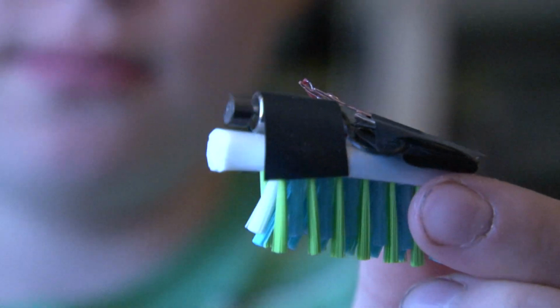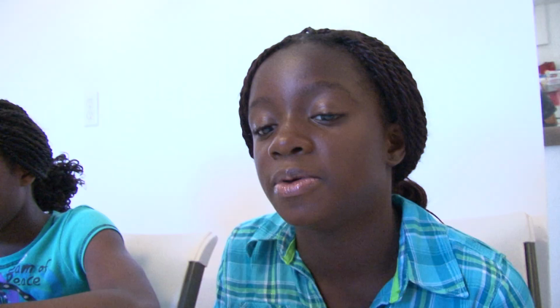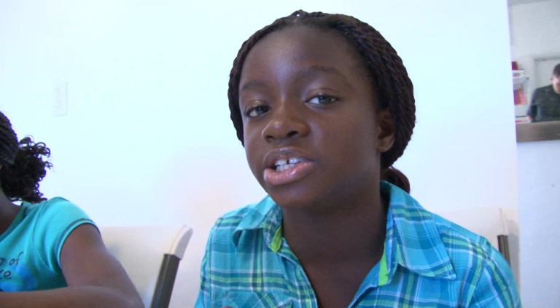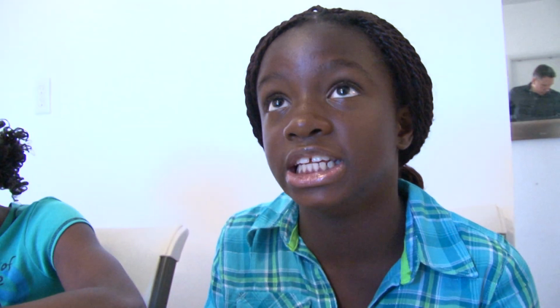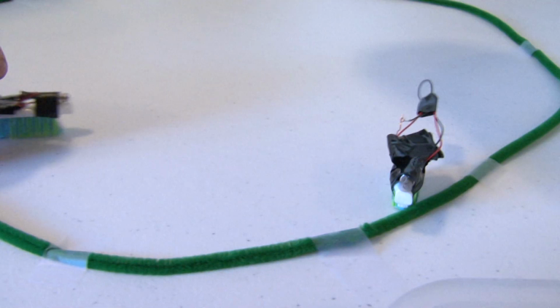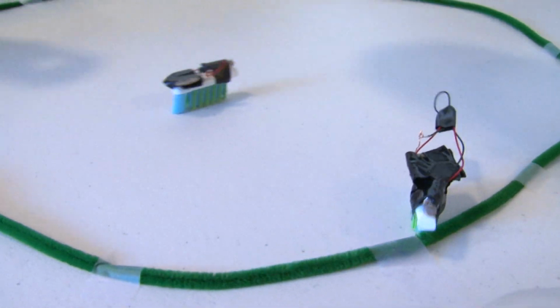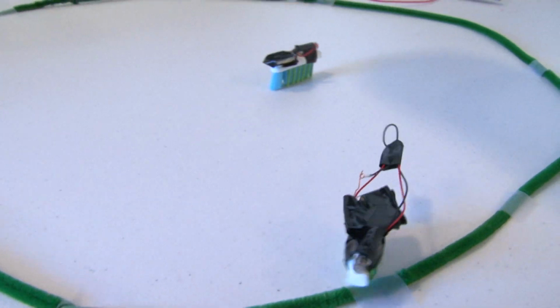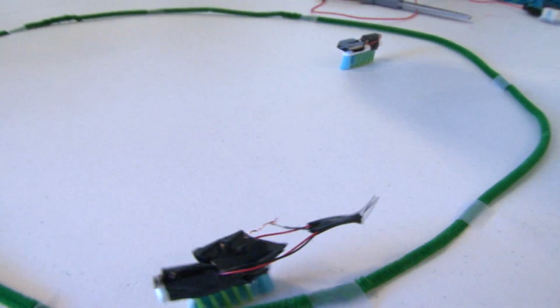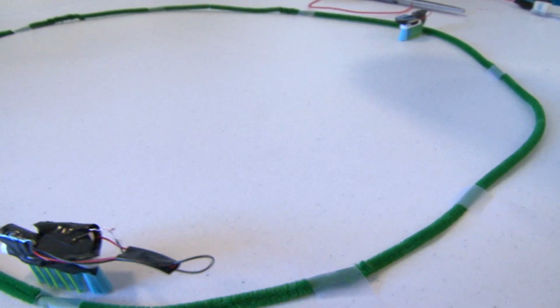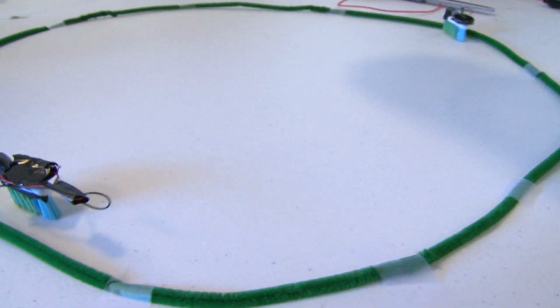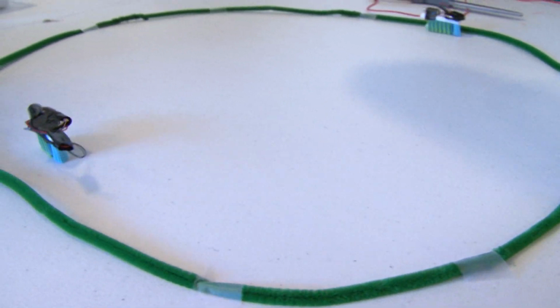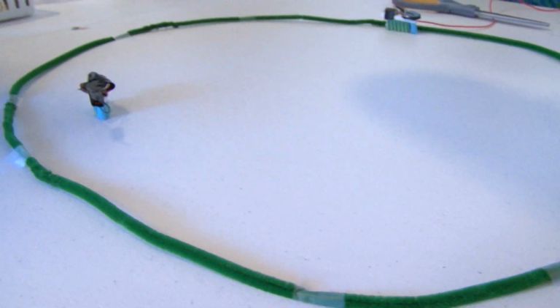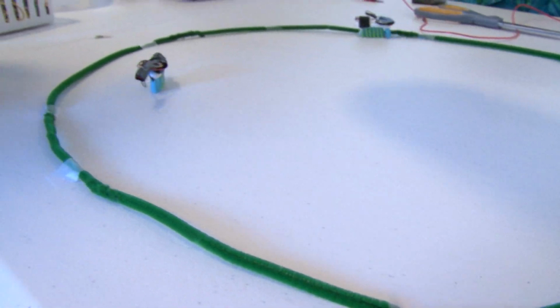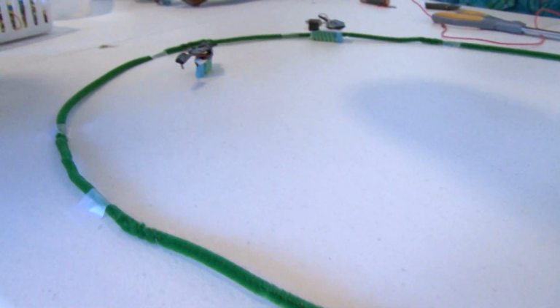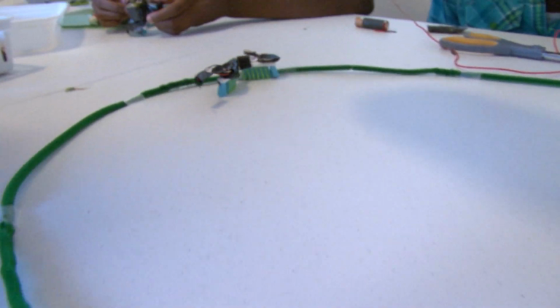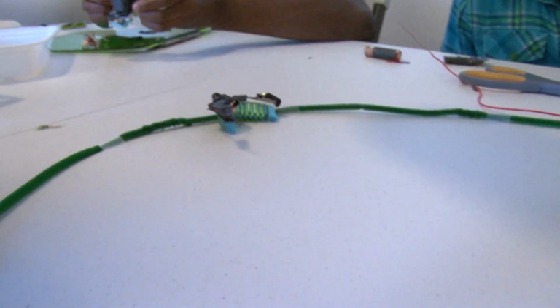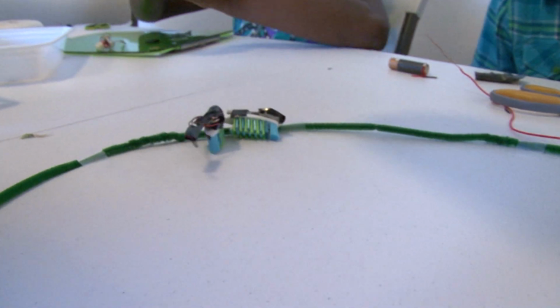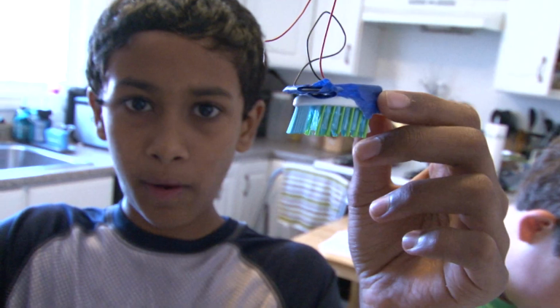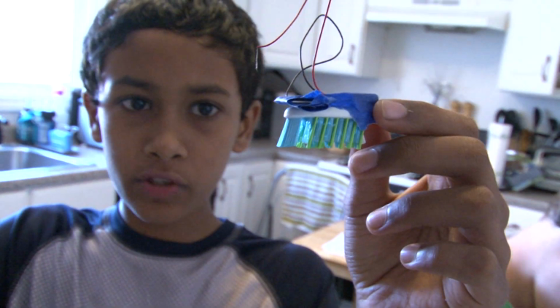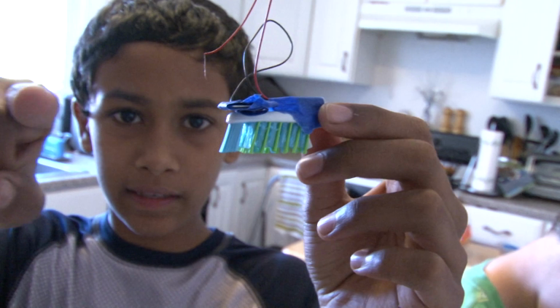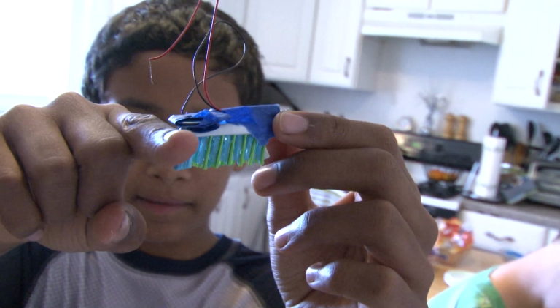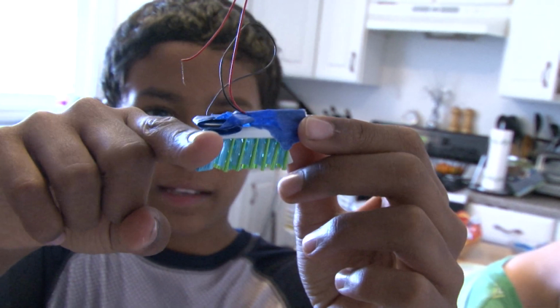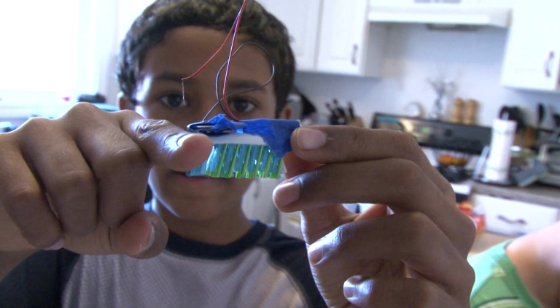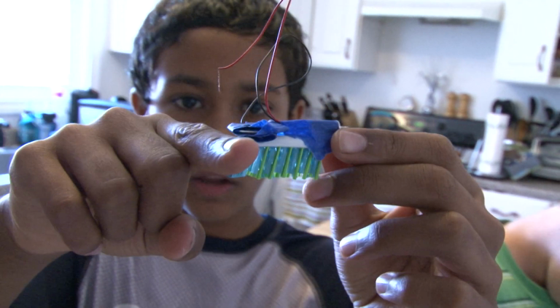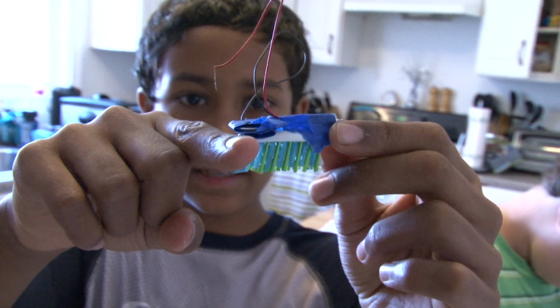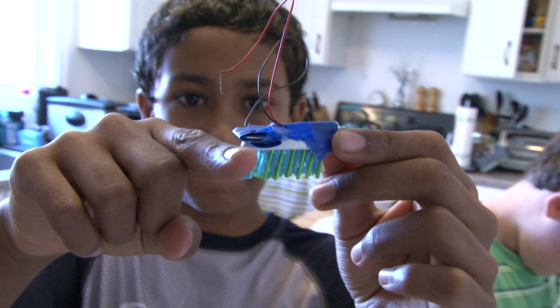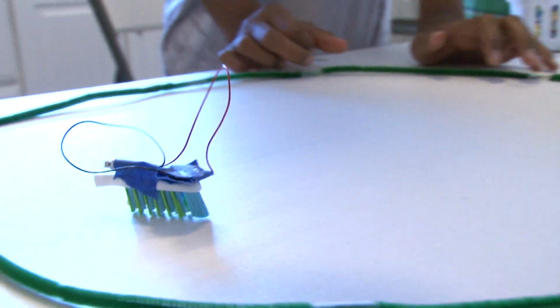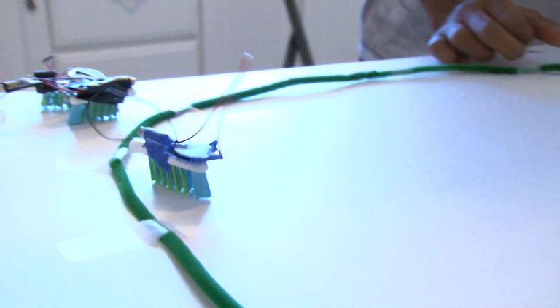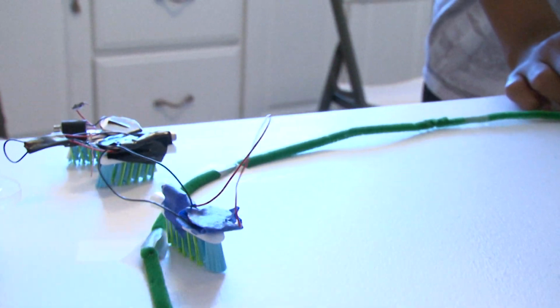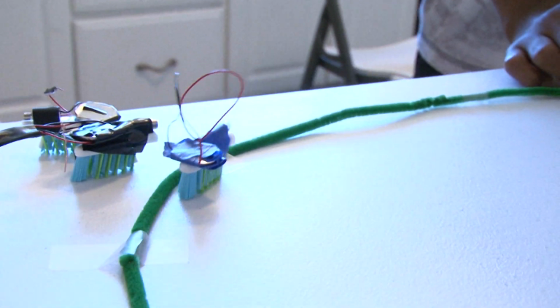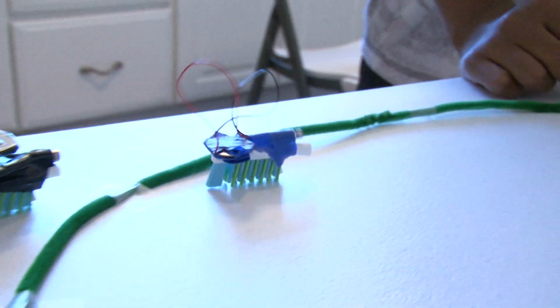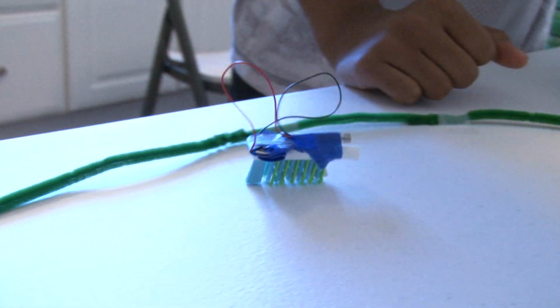I built an arena. The arena is just a bunch of pipe cleaners taped together. When a bristle bot hits something, all it does is bounce off and go in a different direction.